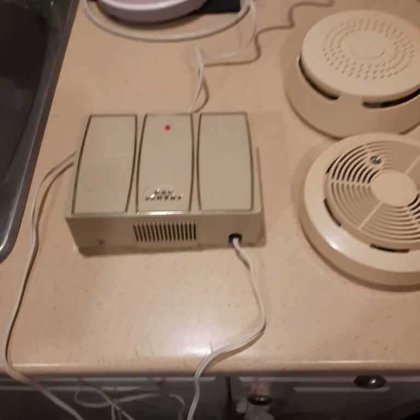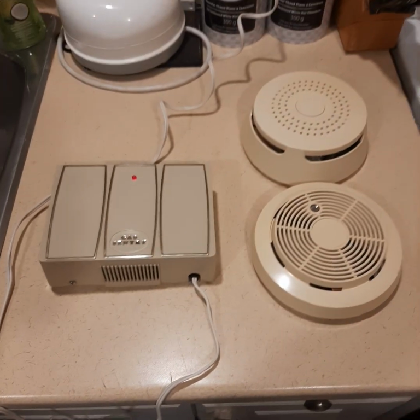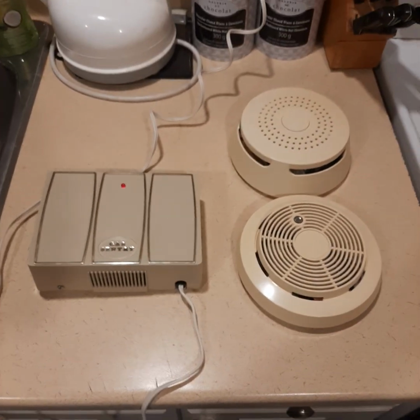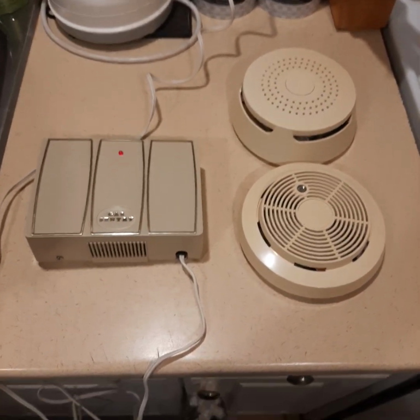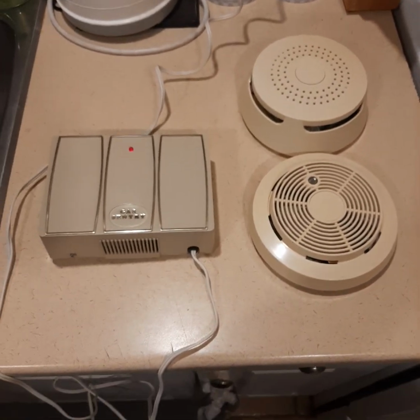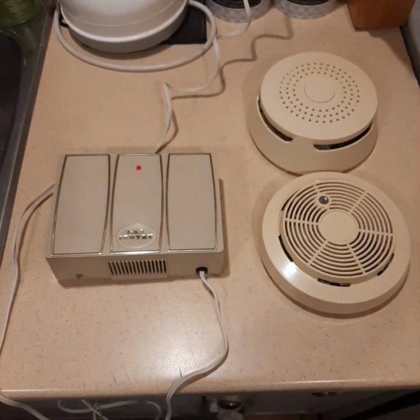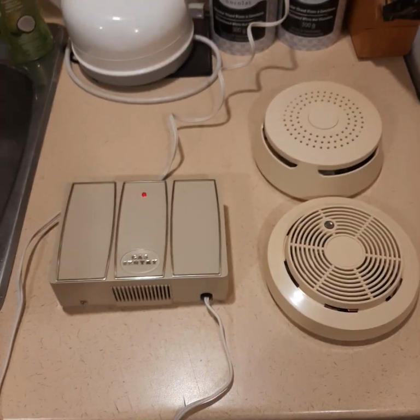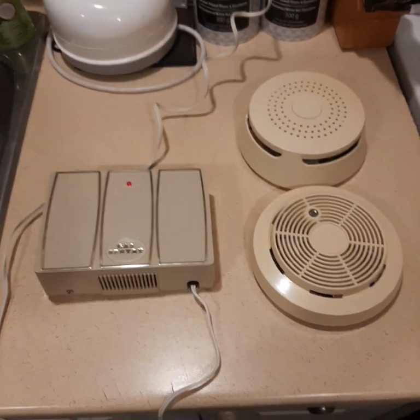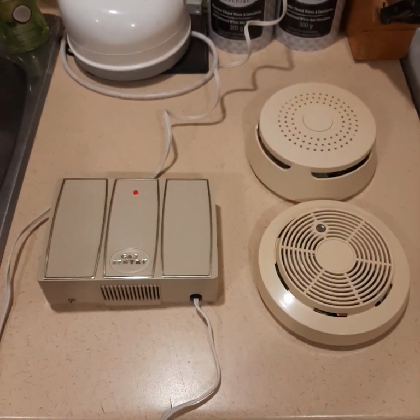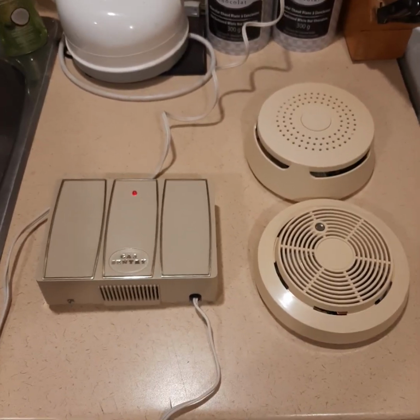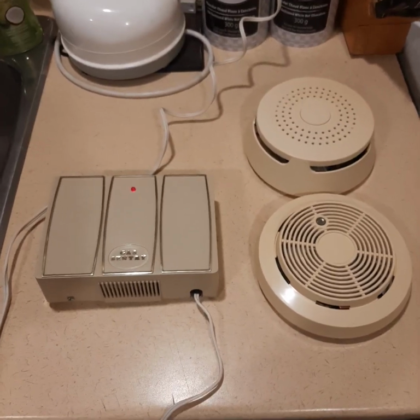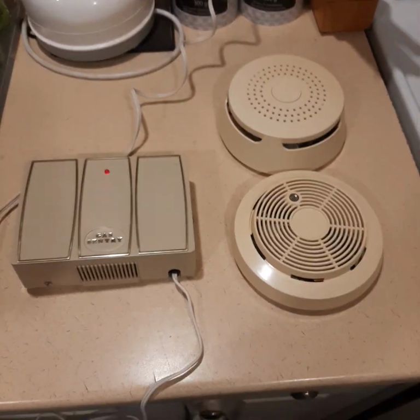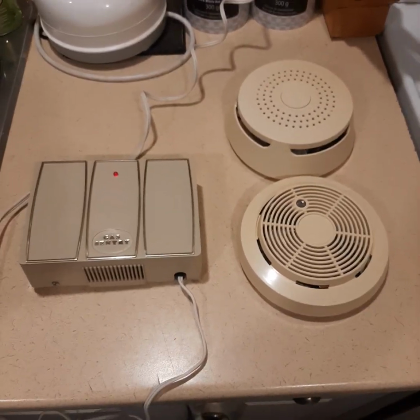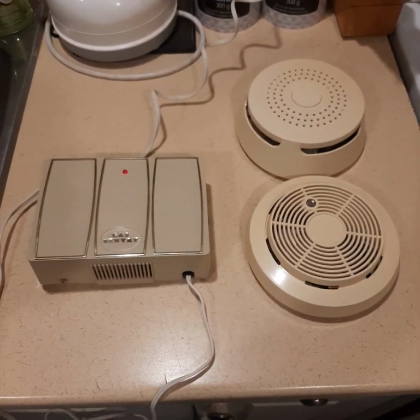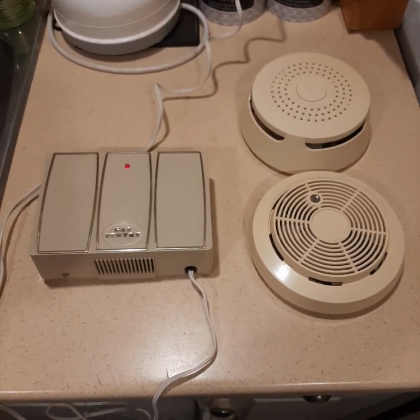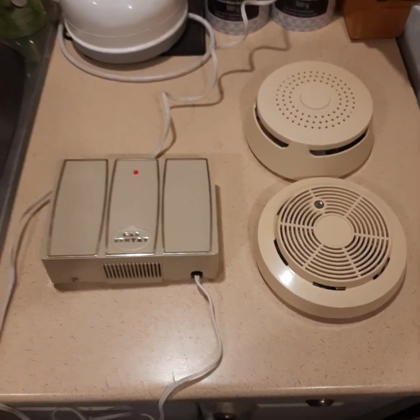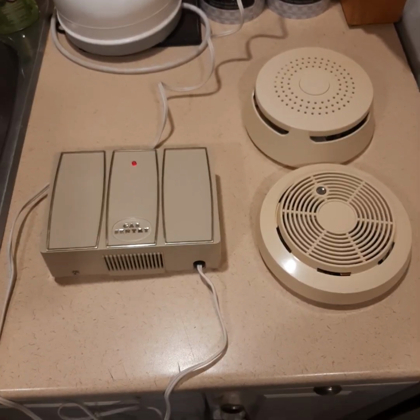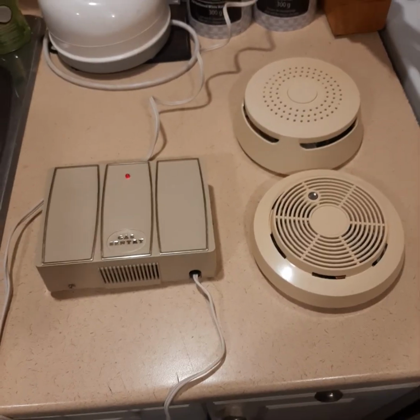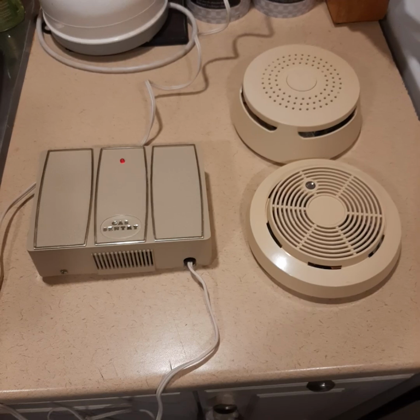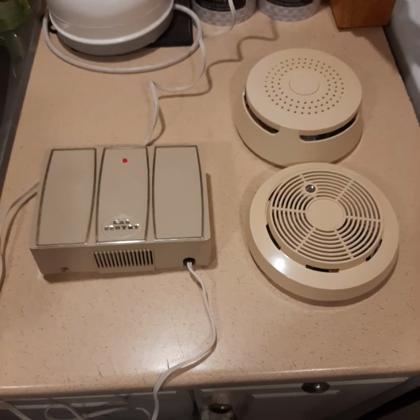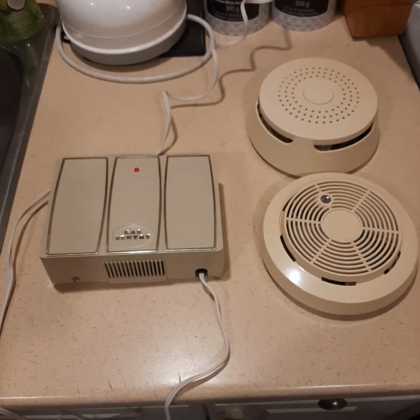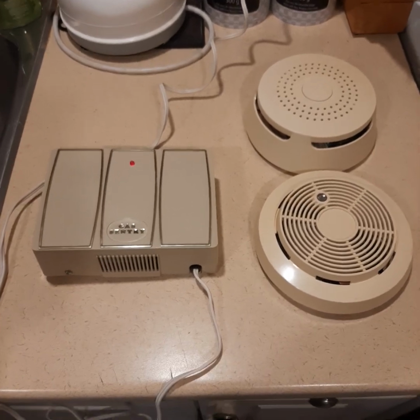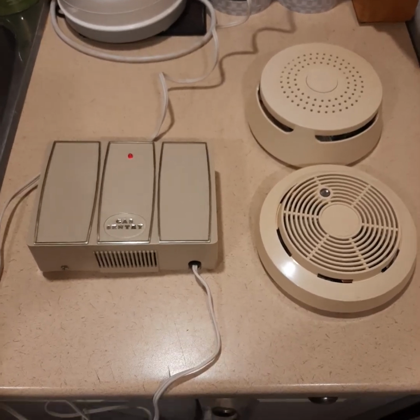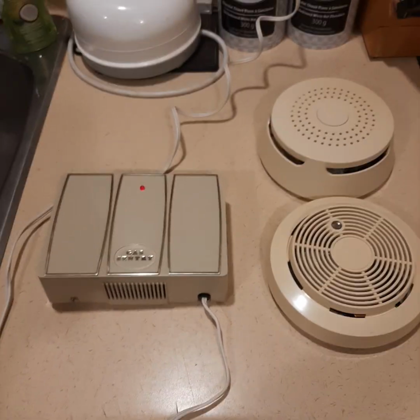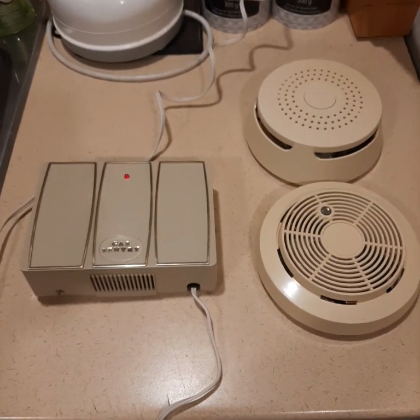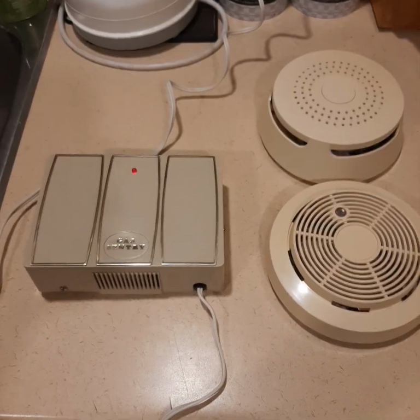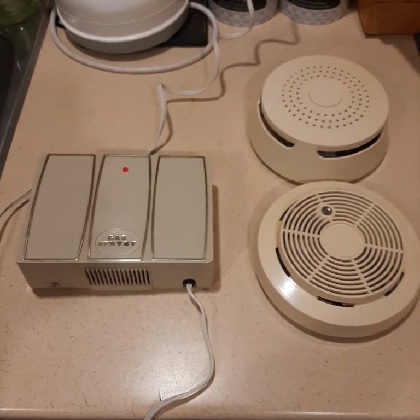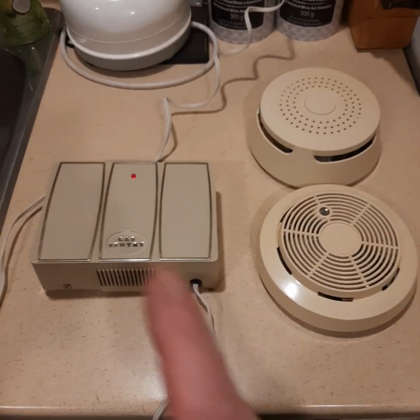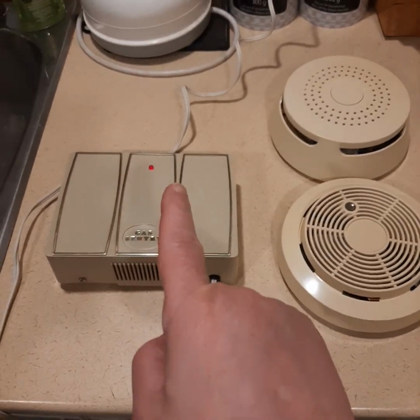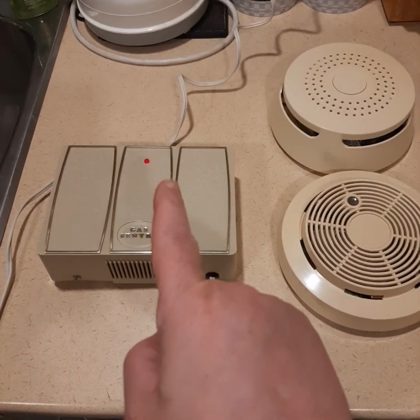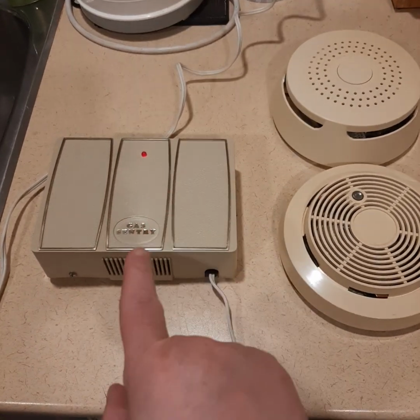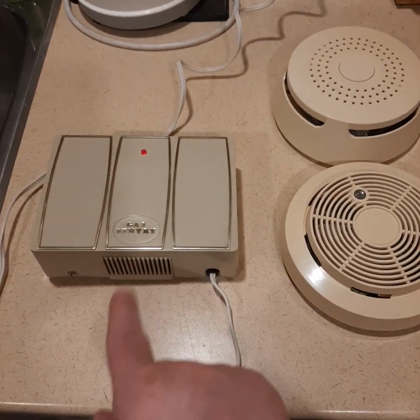Hey everyone, MissJ1973, Jan, my real name. This is going to be another brief sensitivity test on these three detectors.